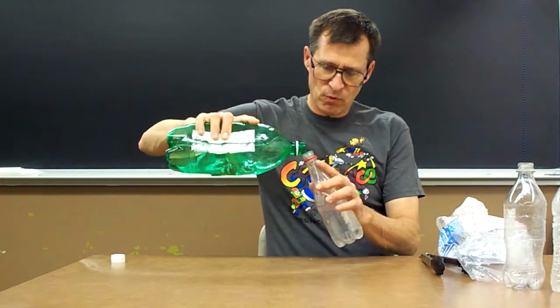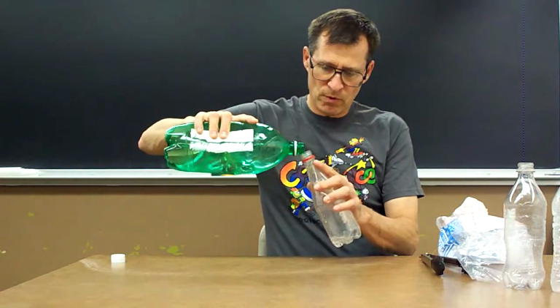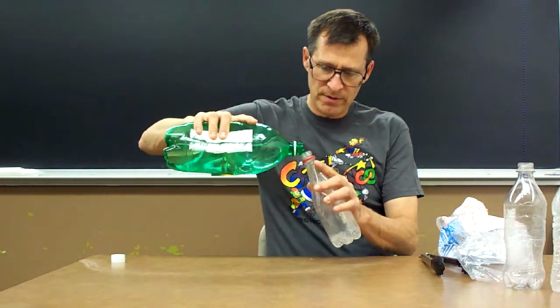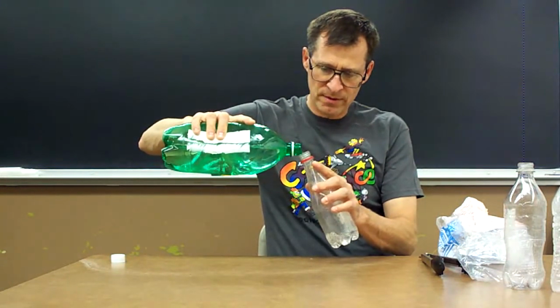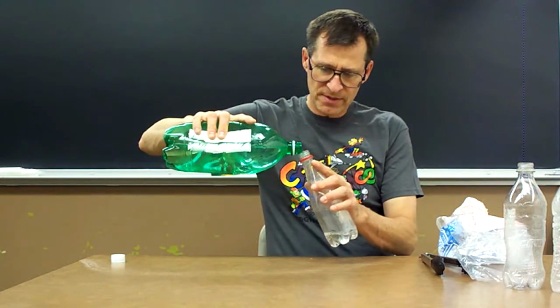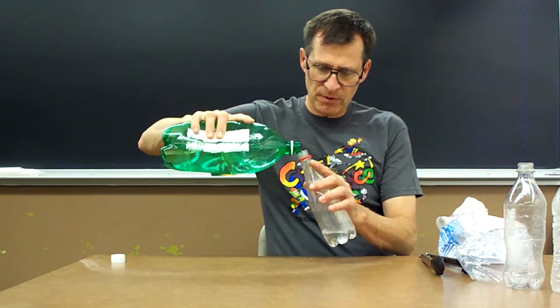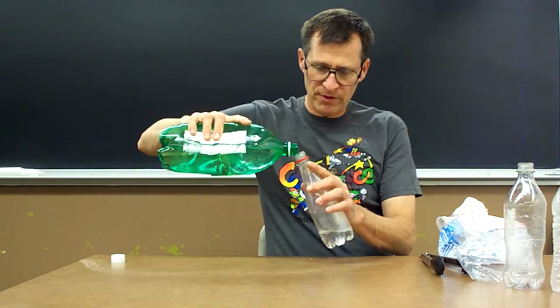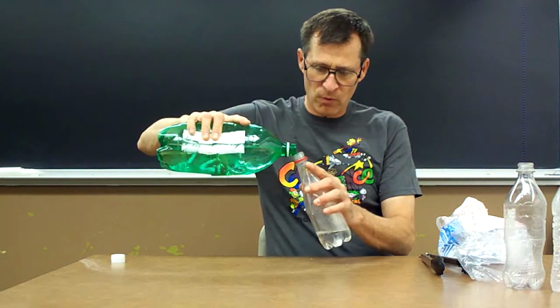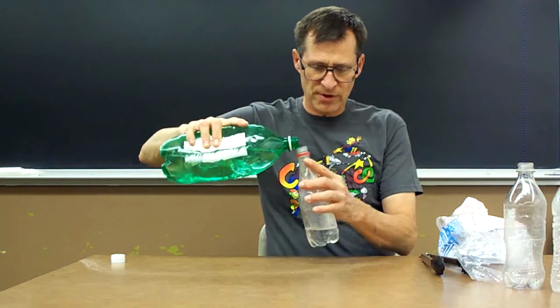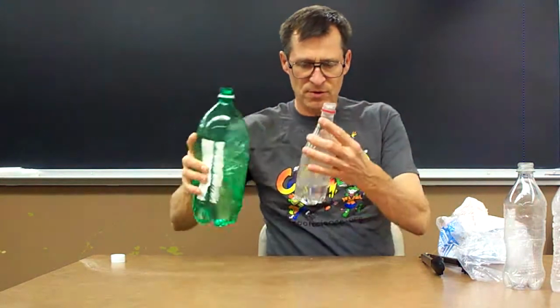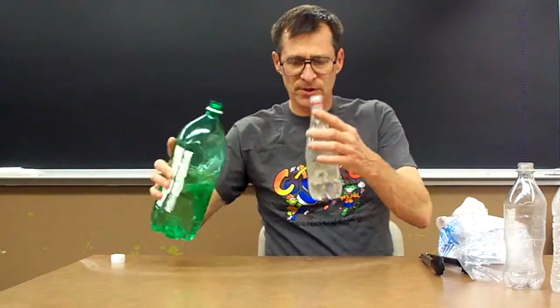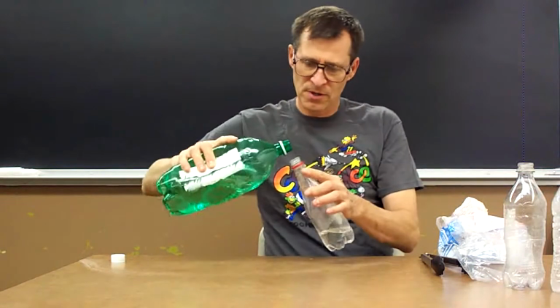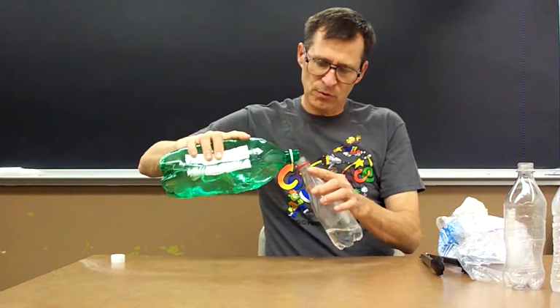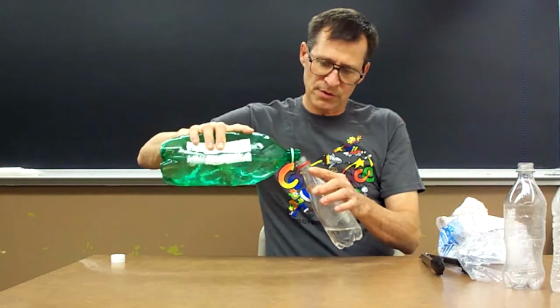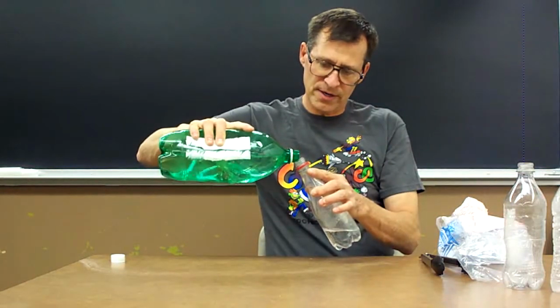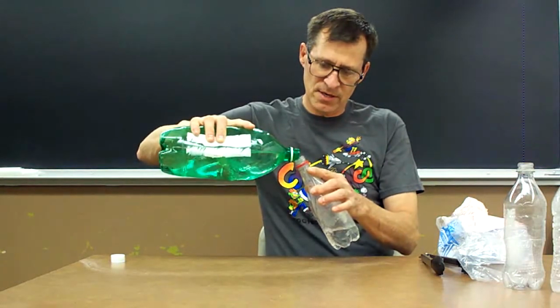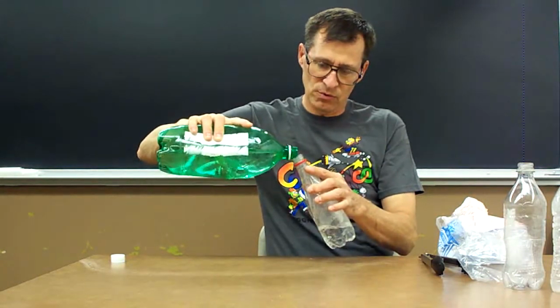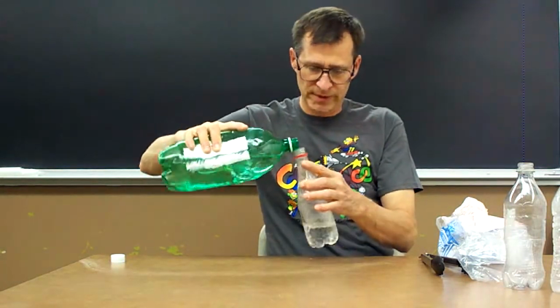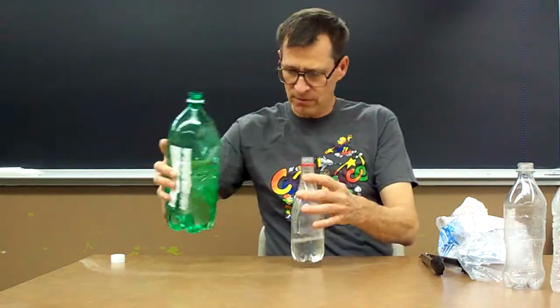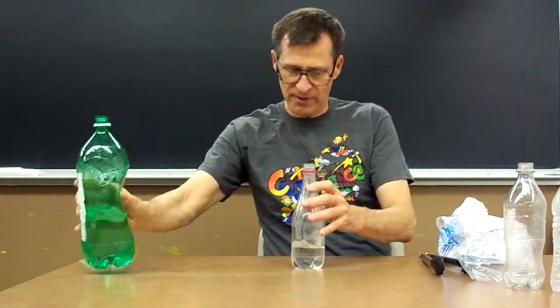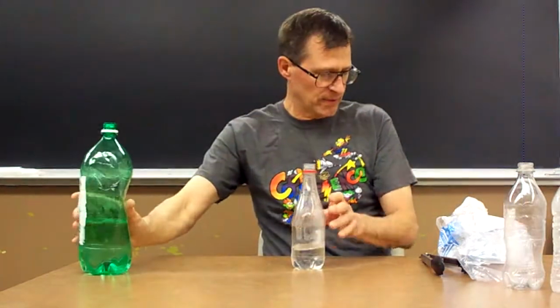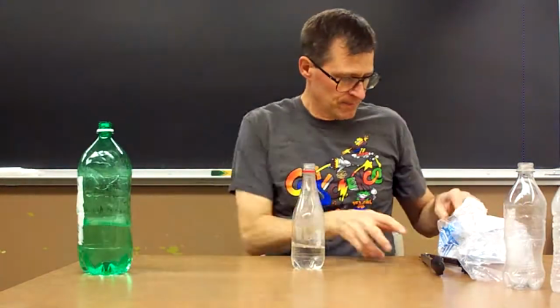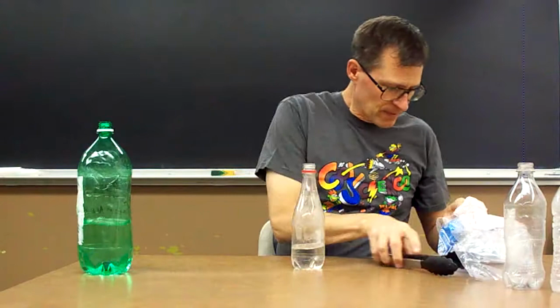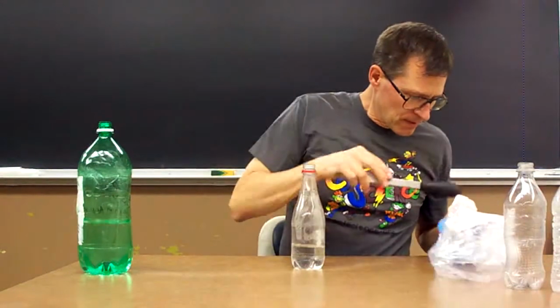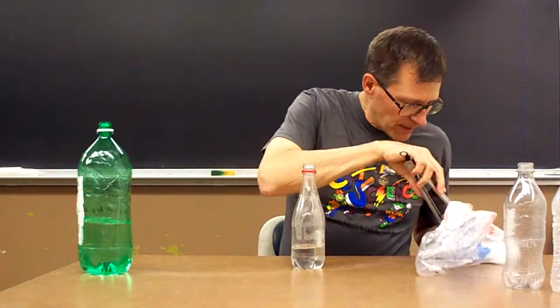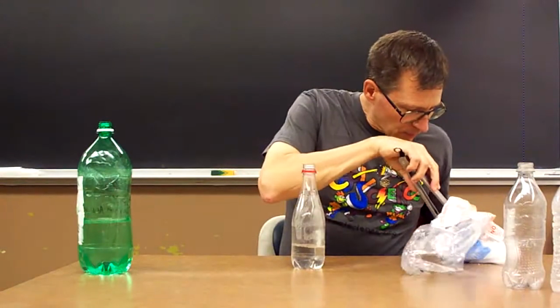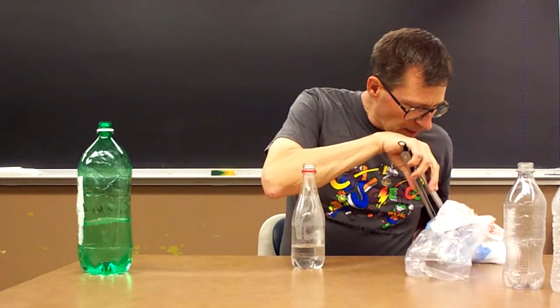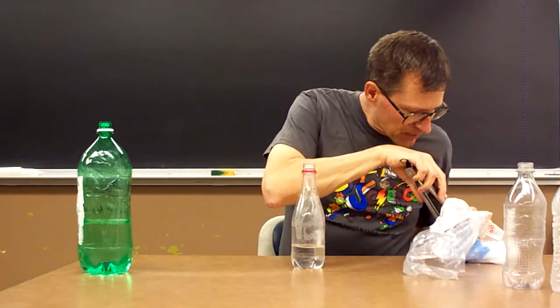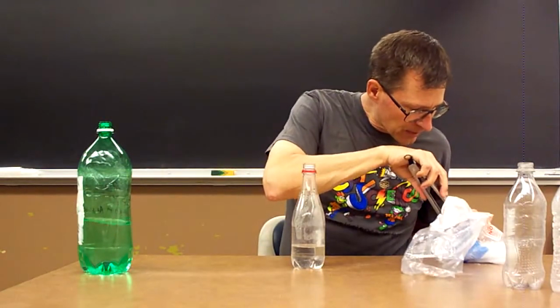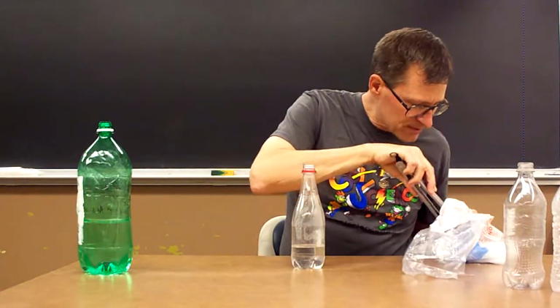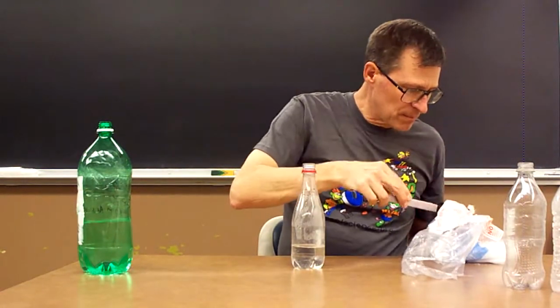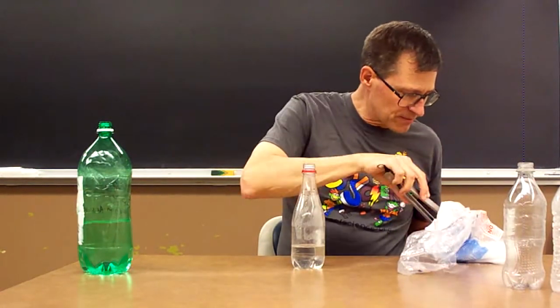All we're going to do is pour in some warm water. It doesn't have to be warm, but the warm water is going to last longer because the dry ice will cool it down pretty quickly.